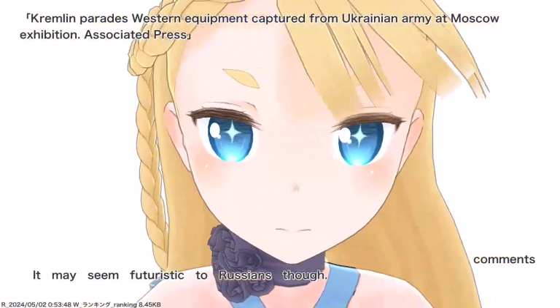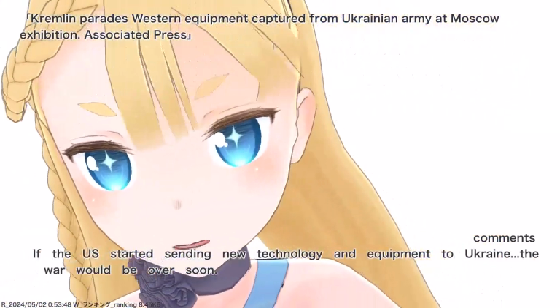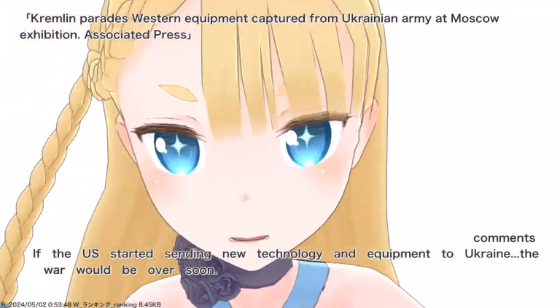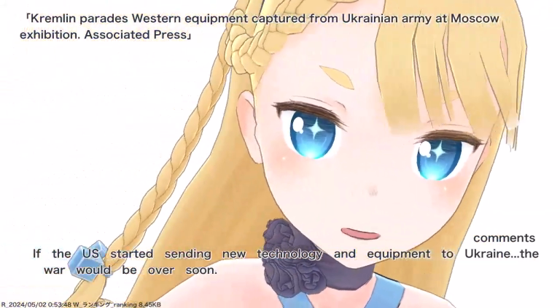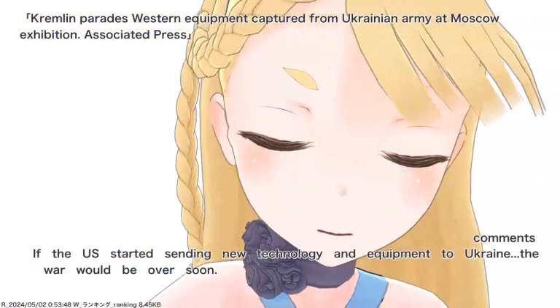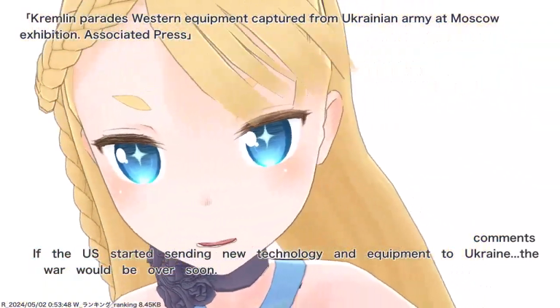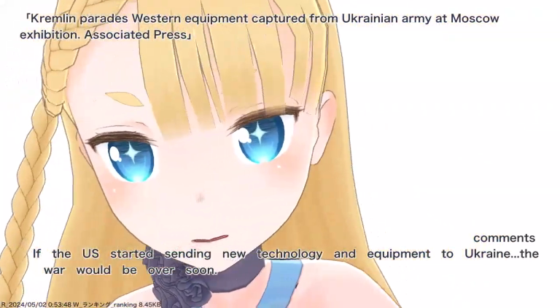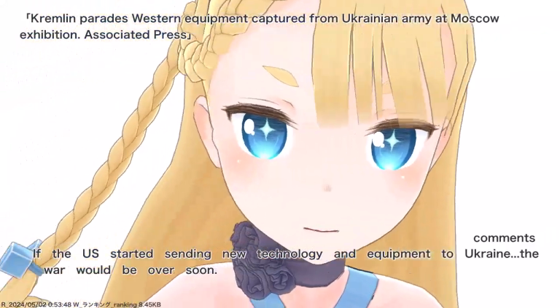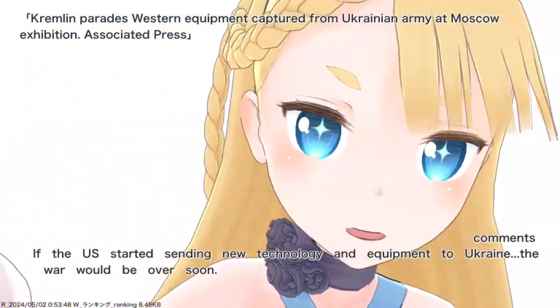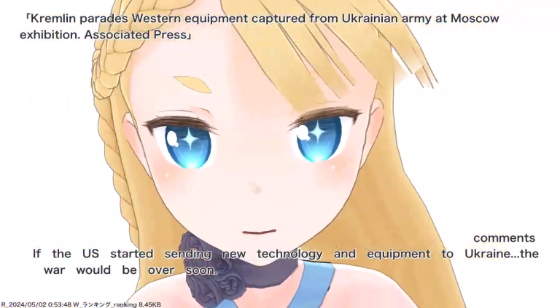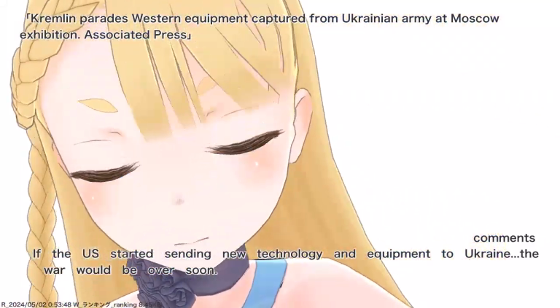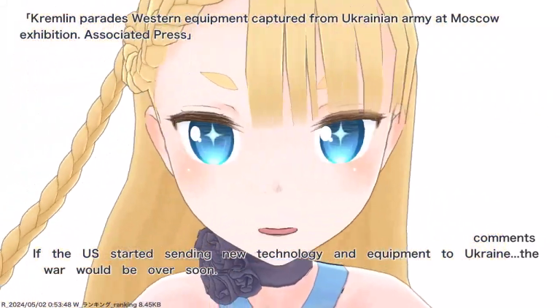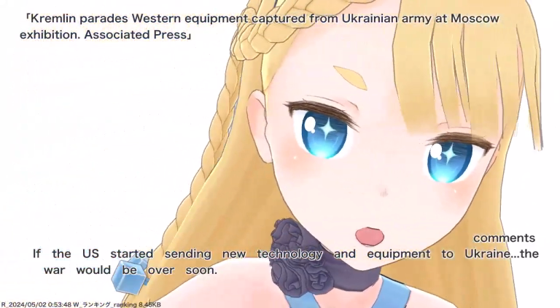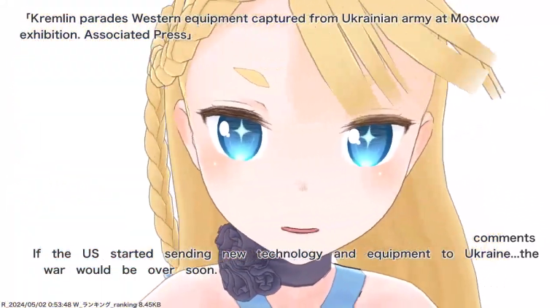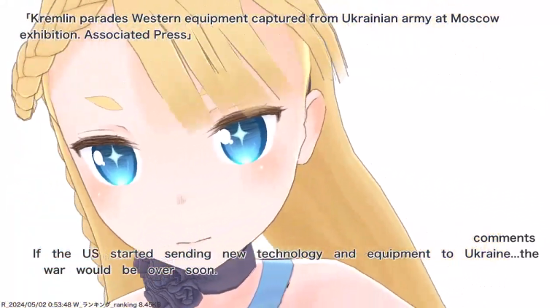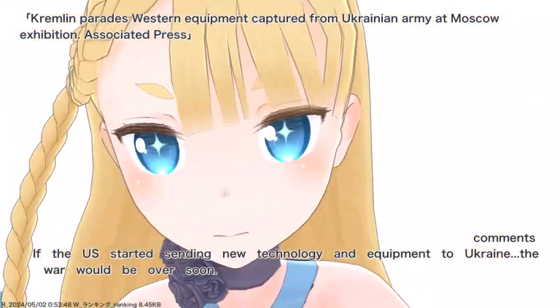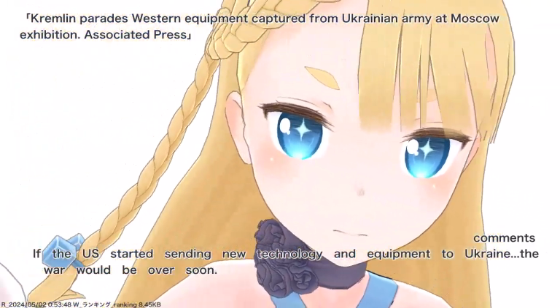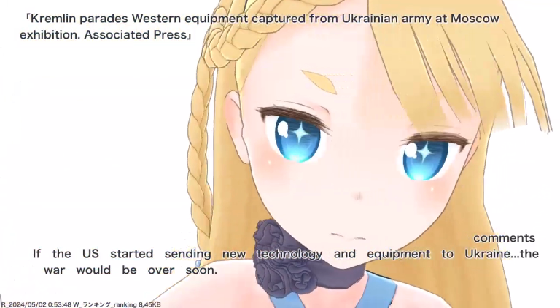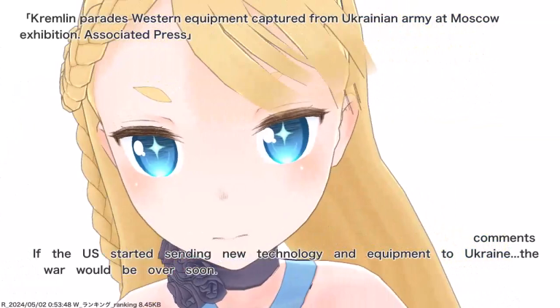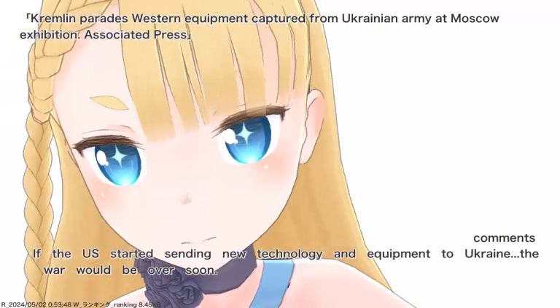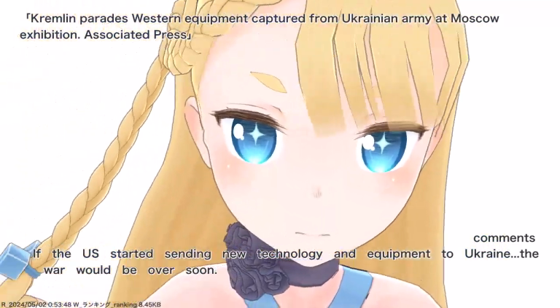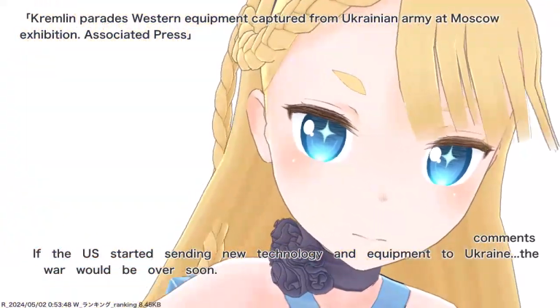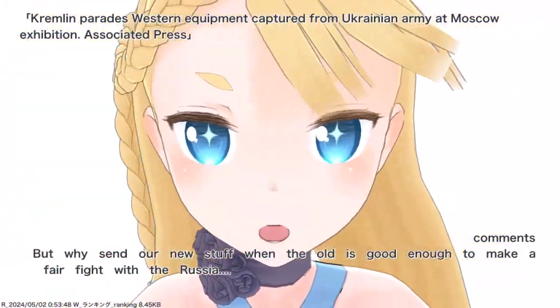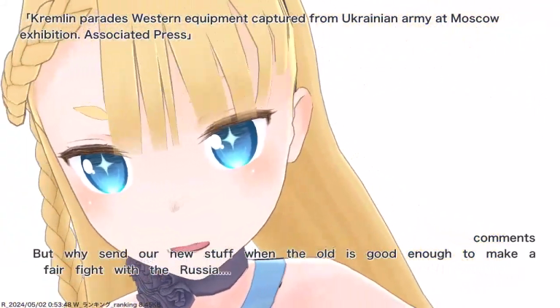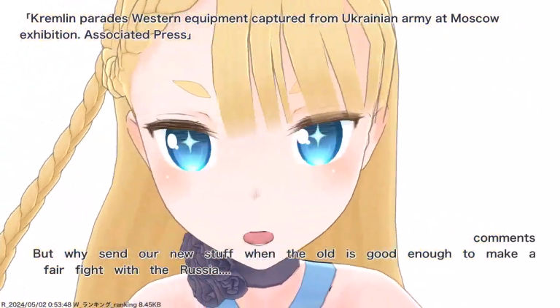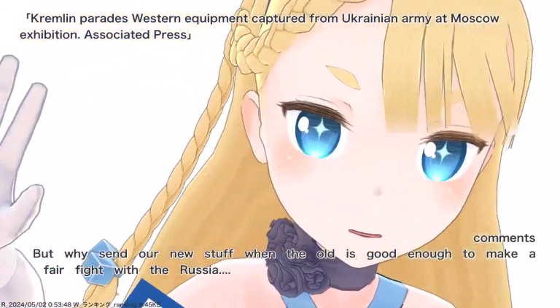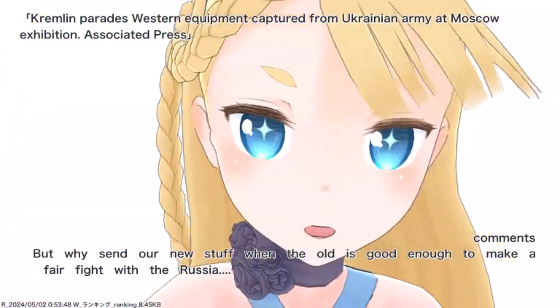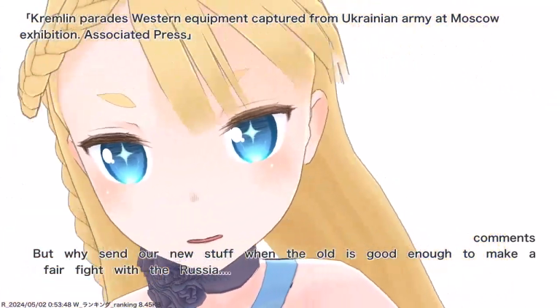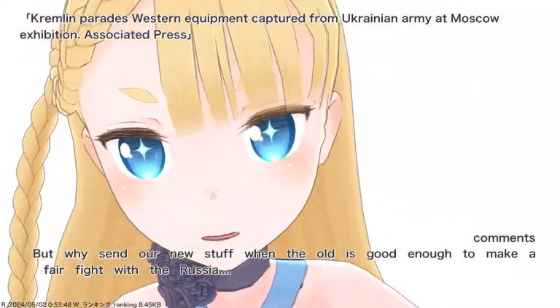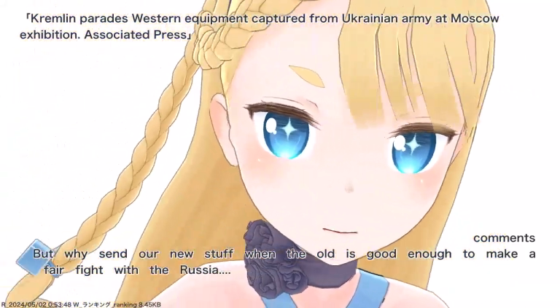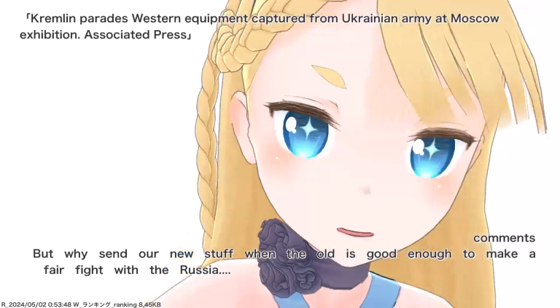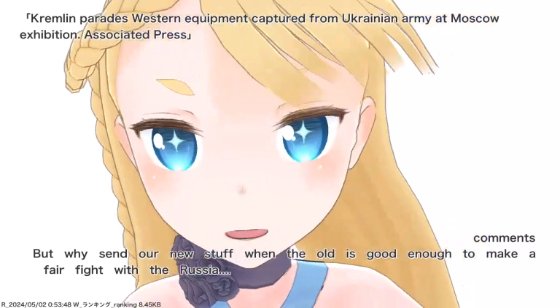If the U.S. started sending new technology and equipment to Ukraine, the war would be over soon. But why send our new stuff when the old is good enough to make a fair fight with Russia?